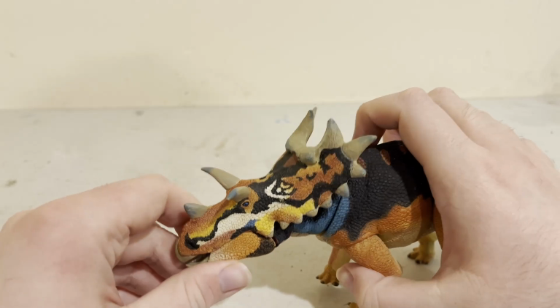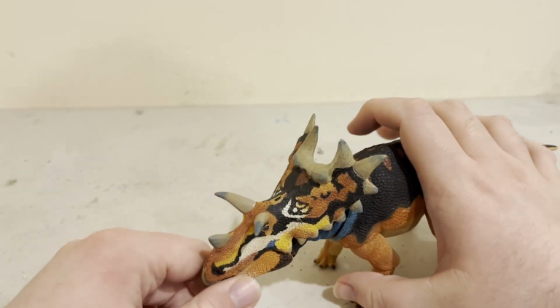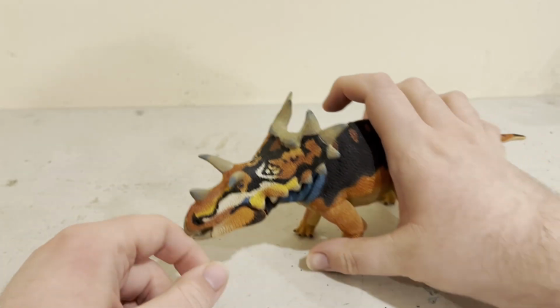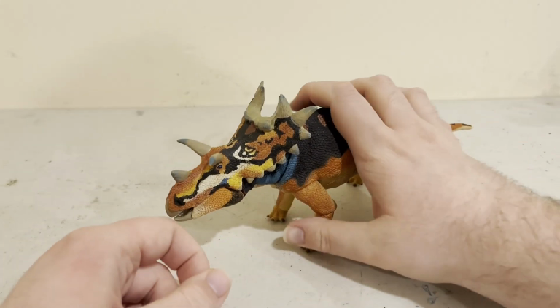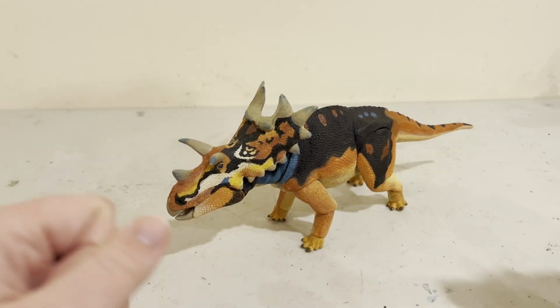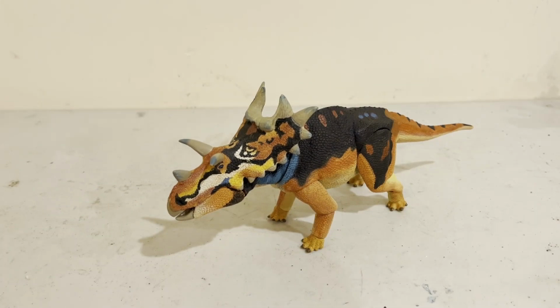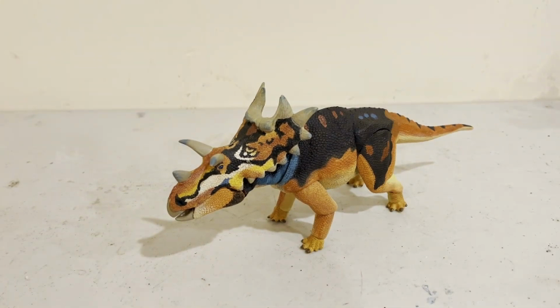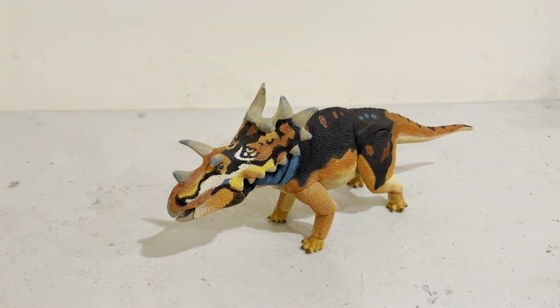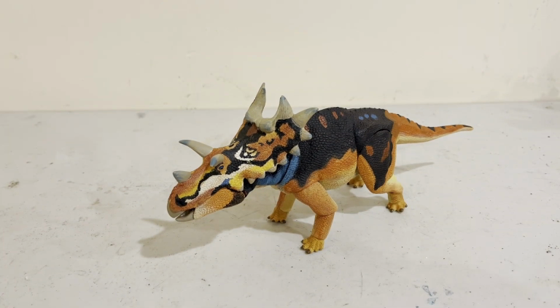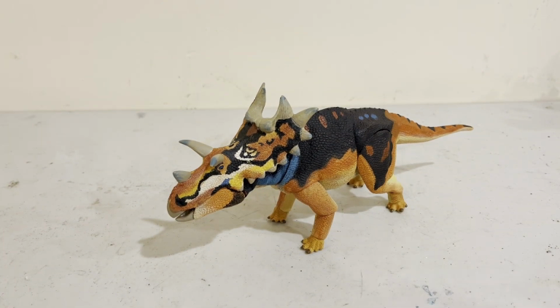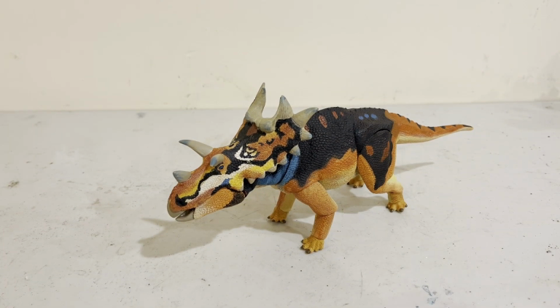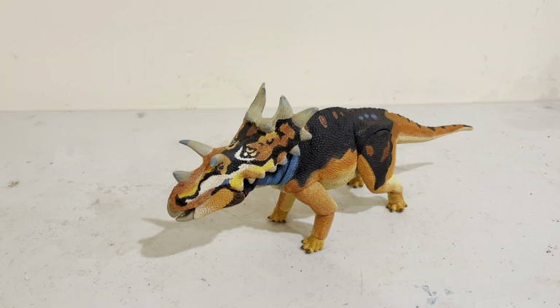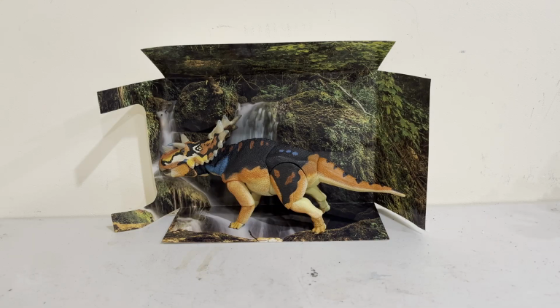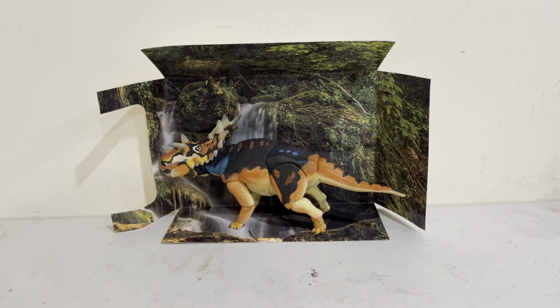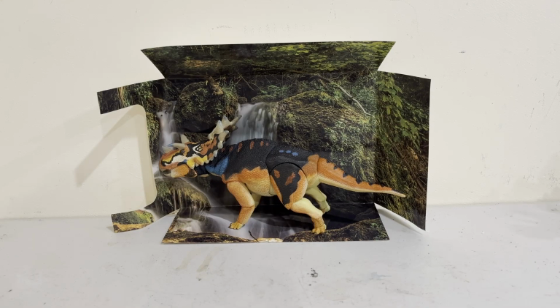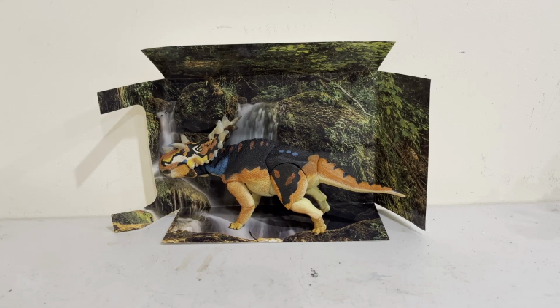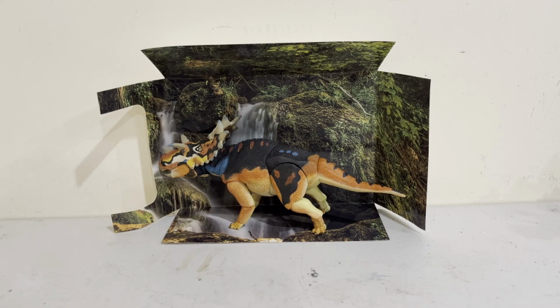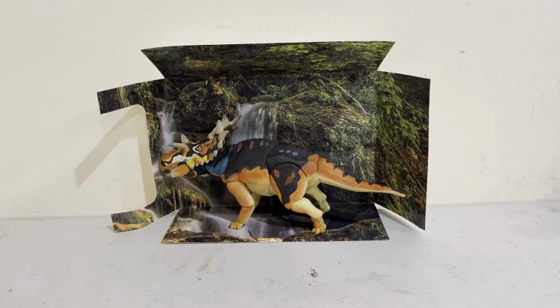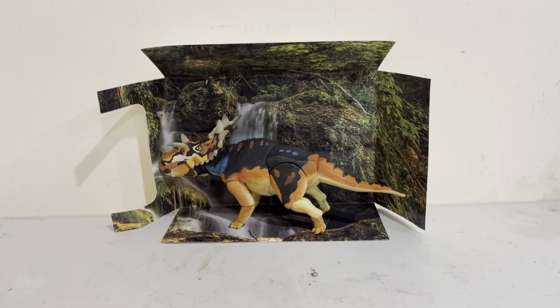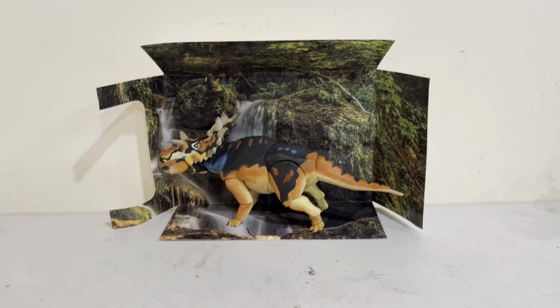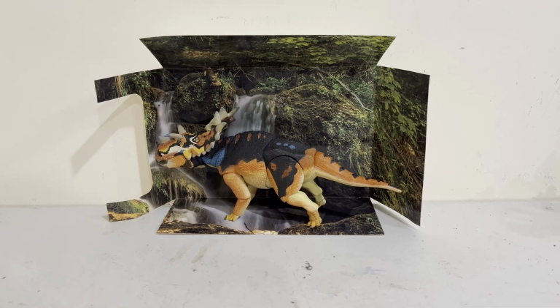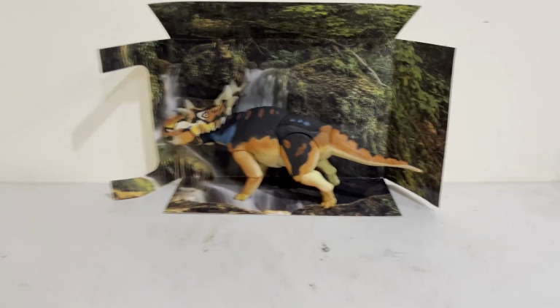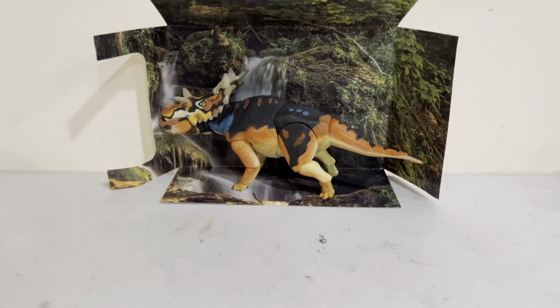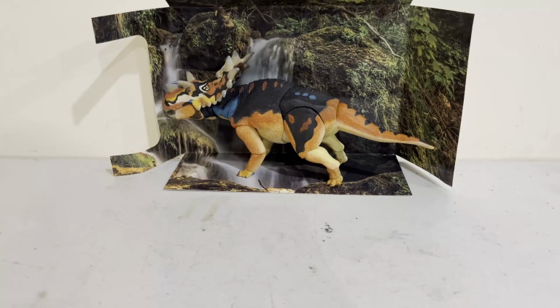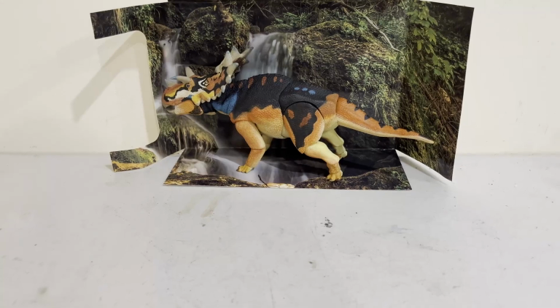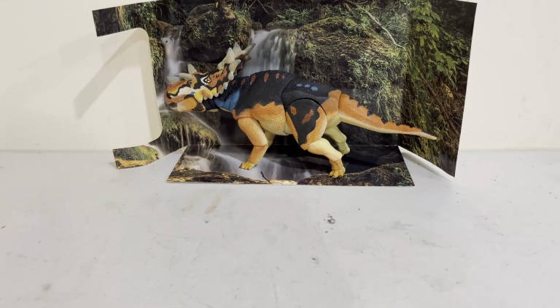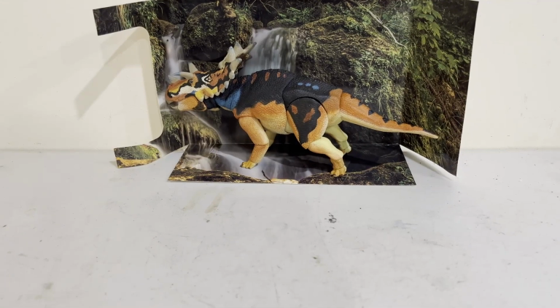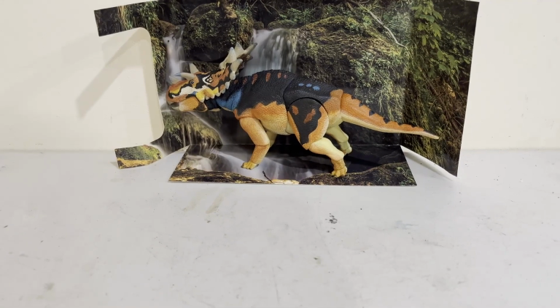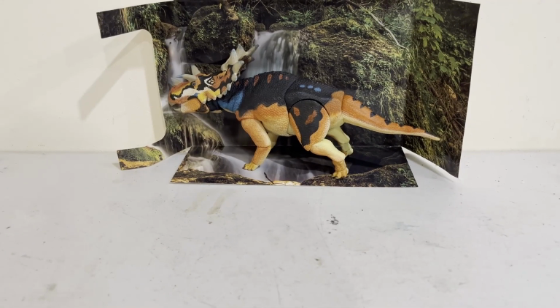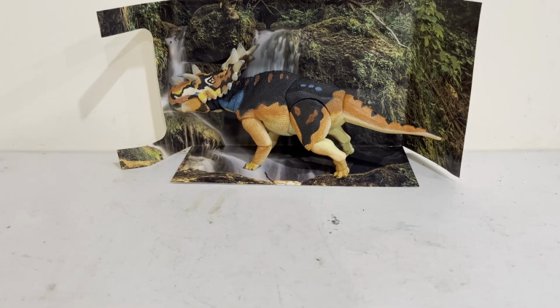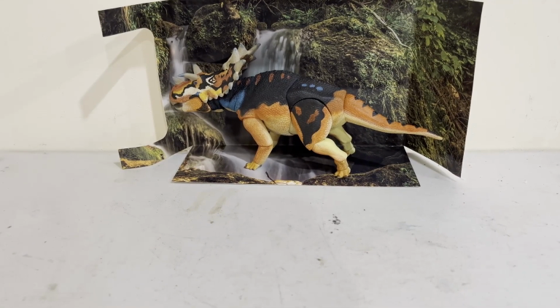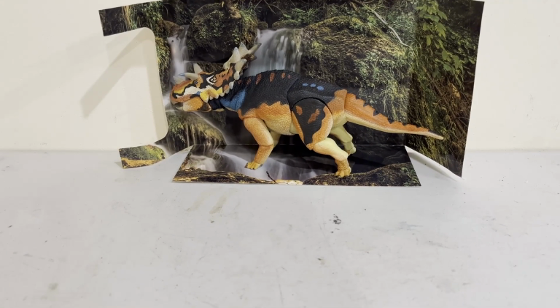Now let's have a look at what its box looks like. I have to say, this is a nice looking waterfall set. And hopefully I get to show off these things more often.